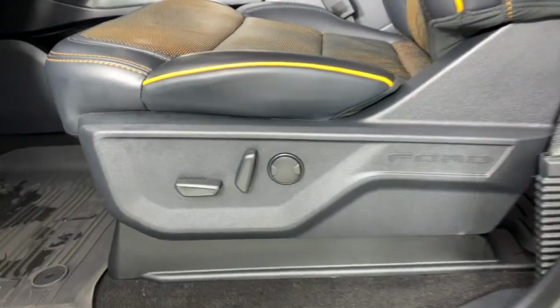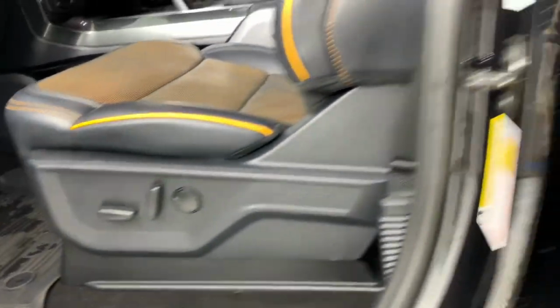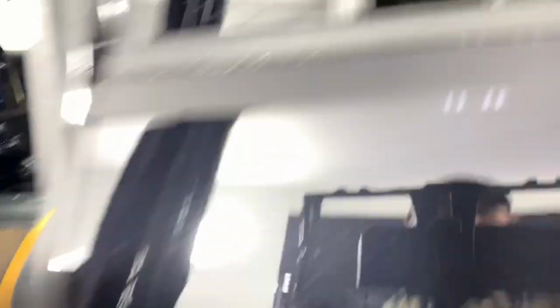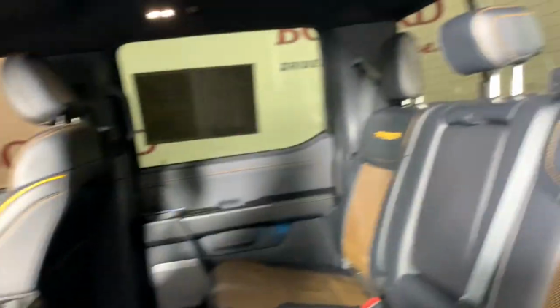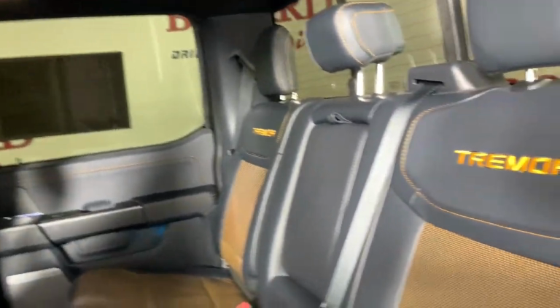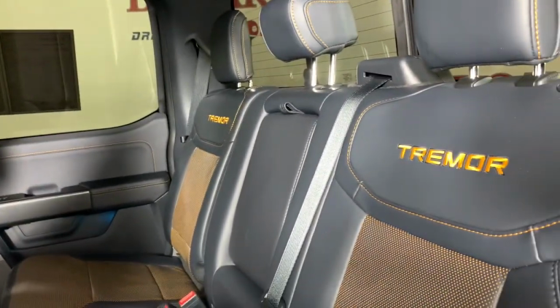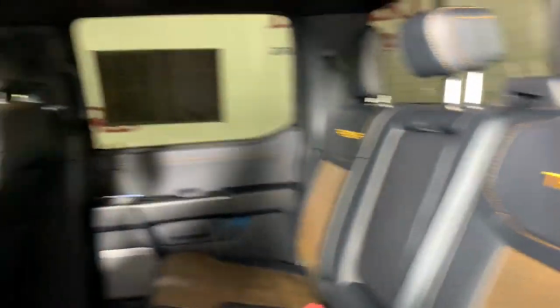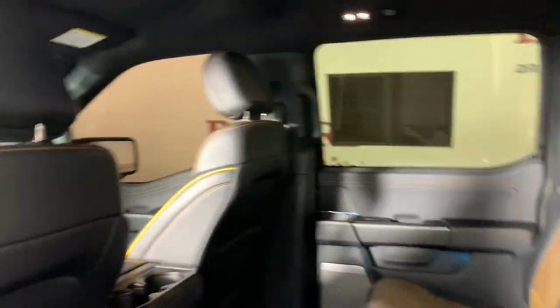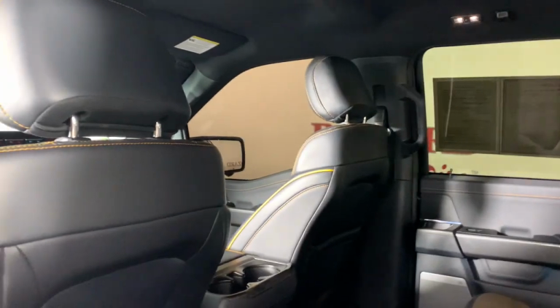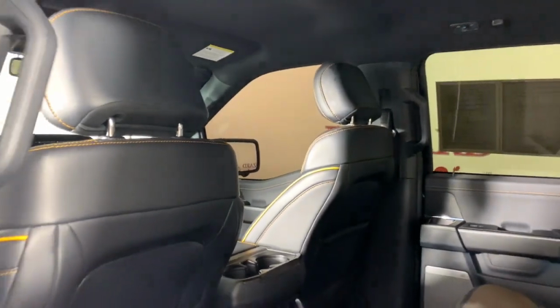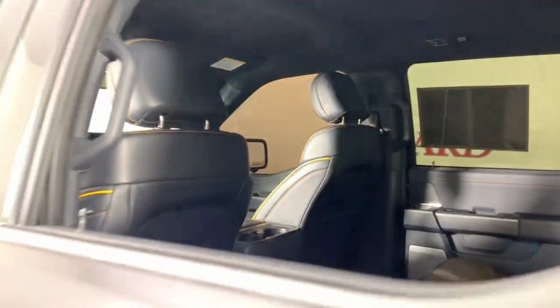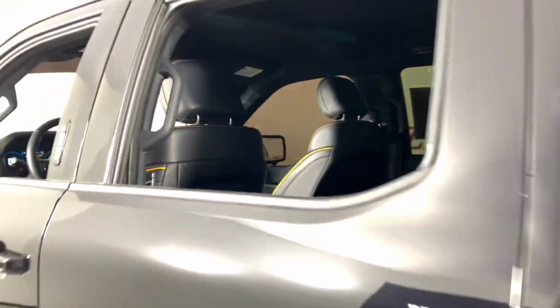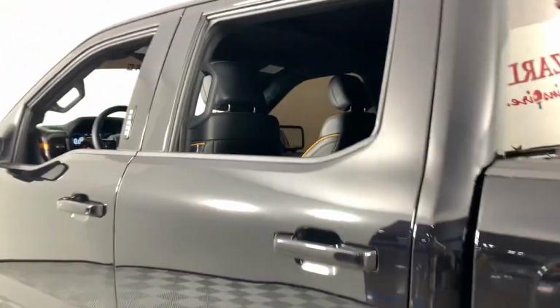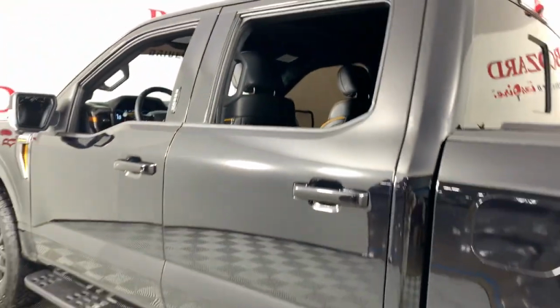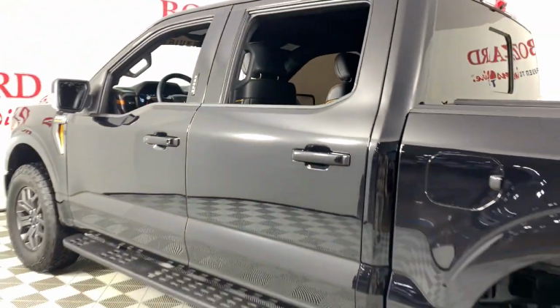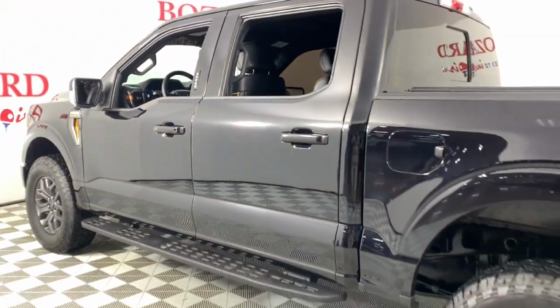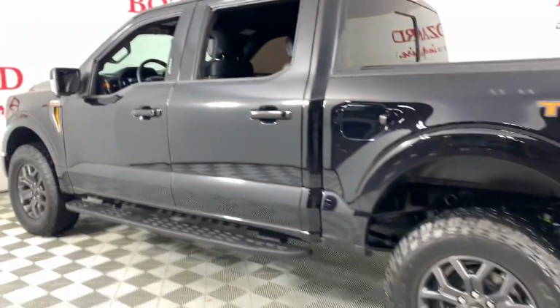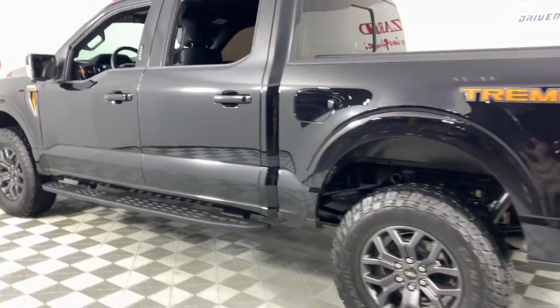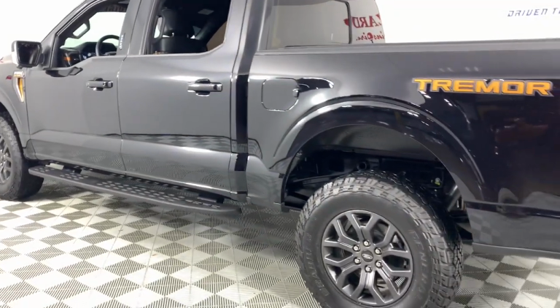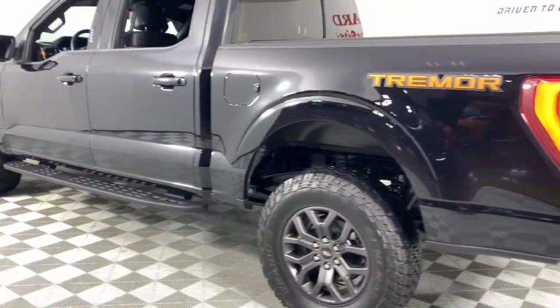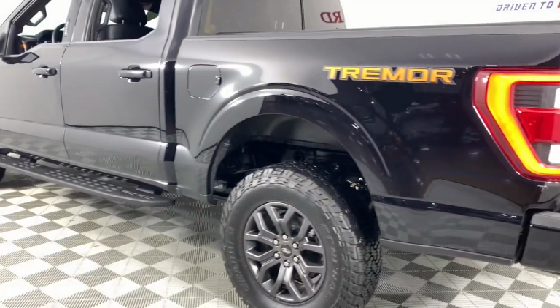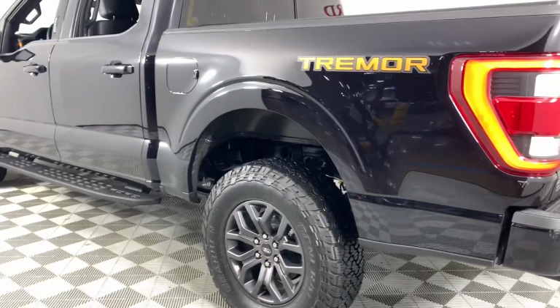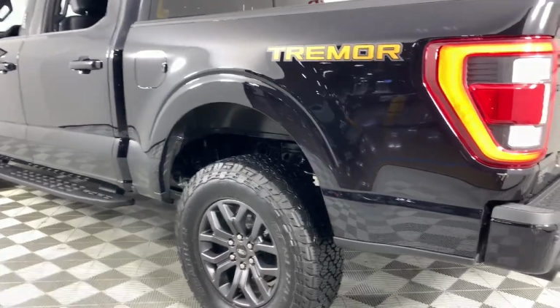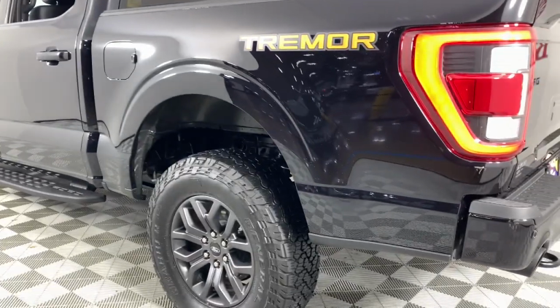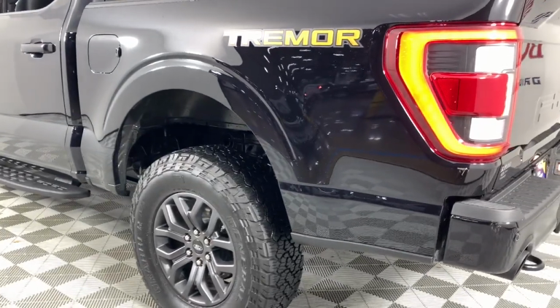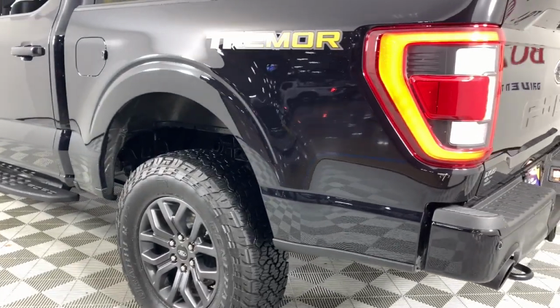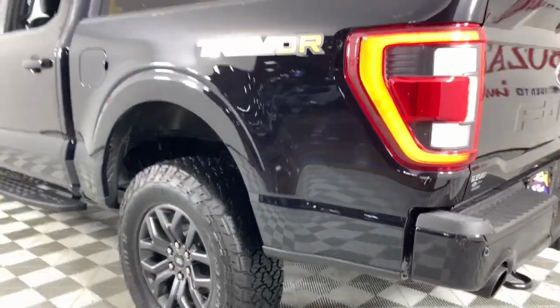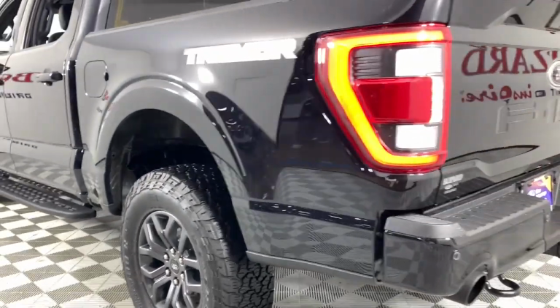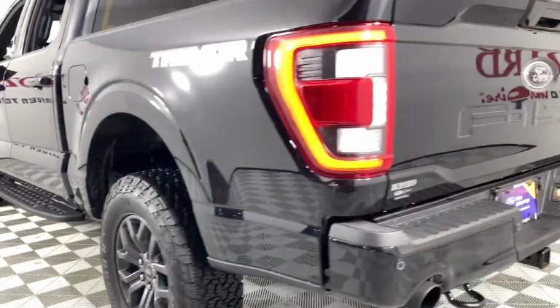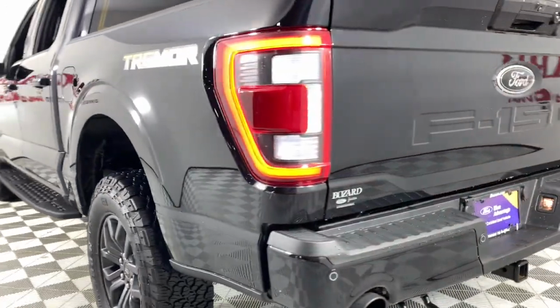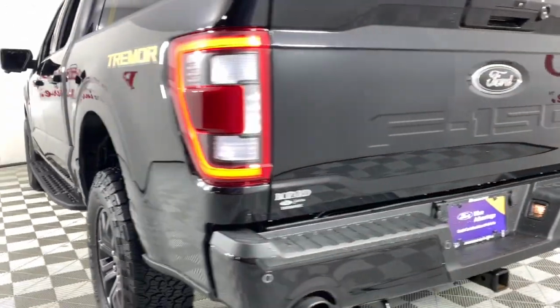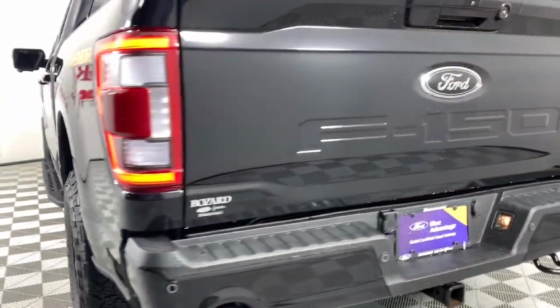Keyless entry, navigation system, bed liner, backup camera, heated rear seat, adaptive cruise control, fog lamps, satellite radio, remote engine start, aluminum wheels.